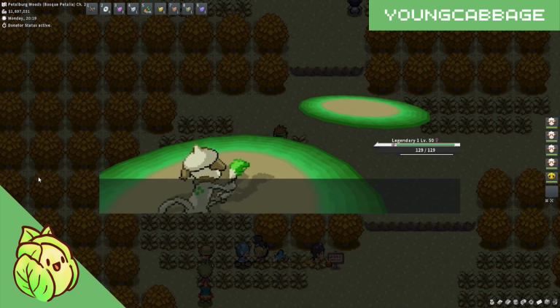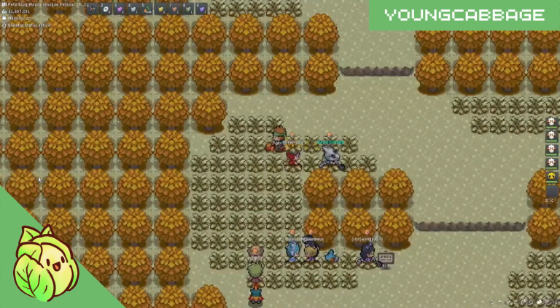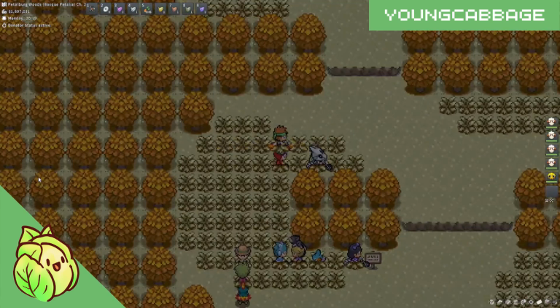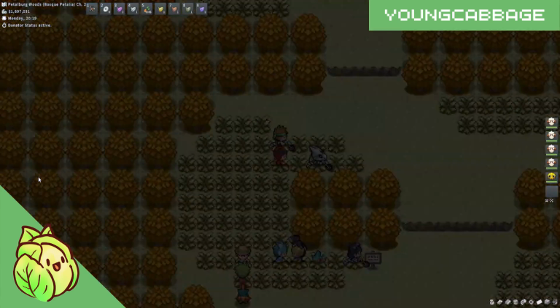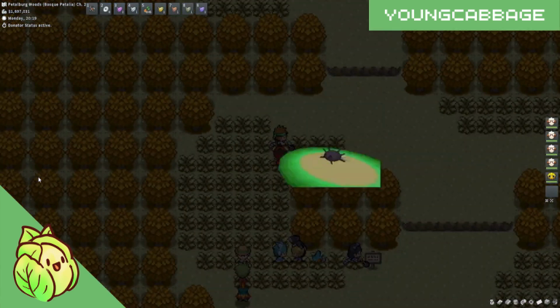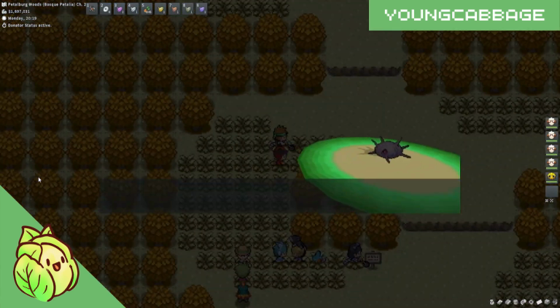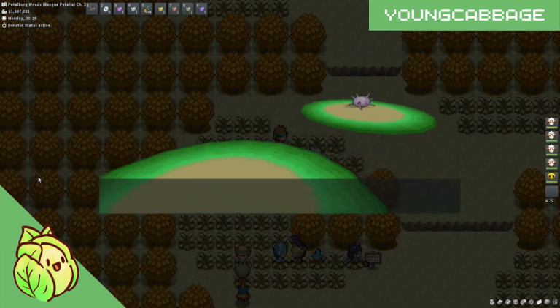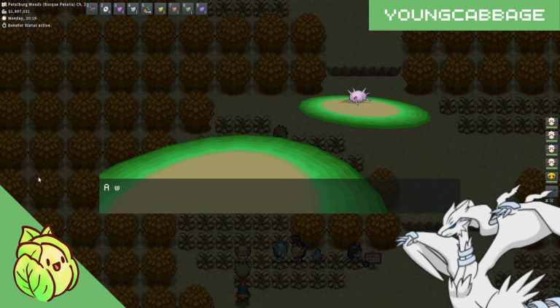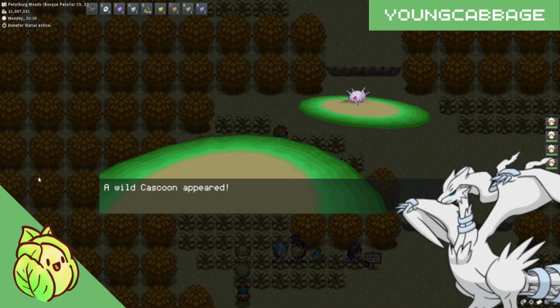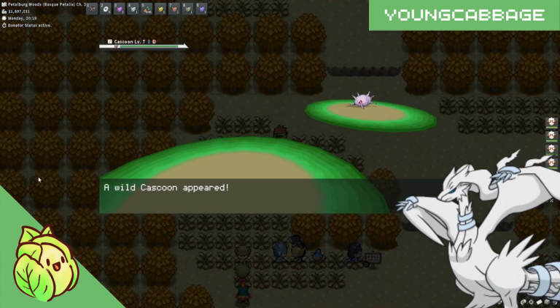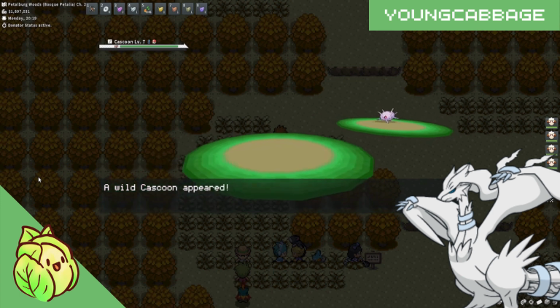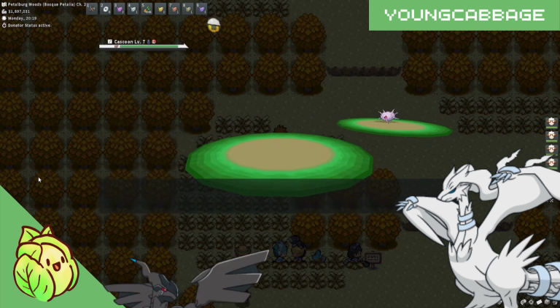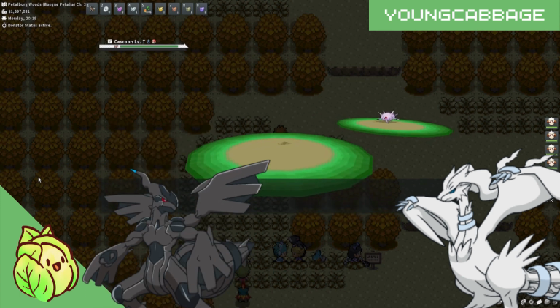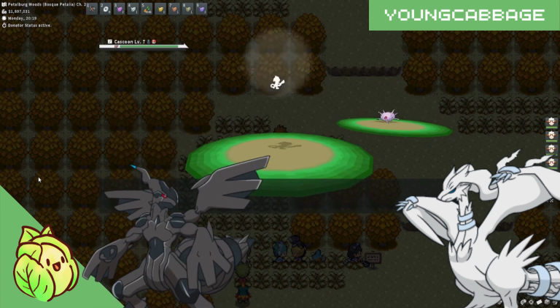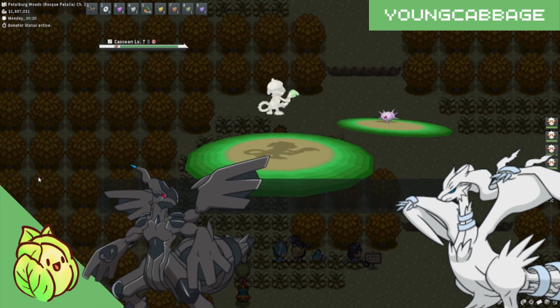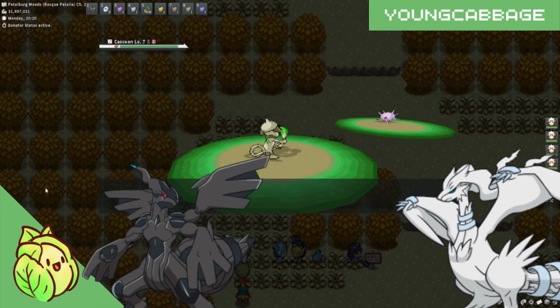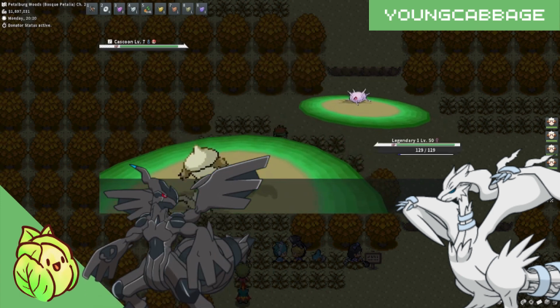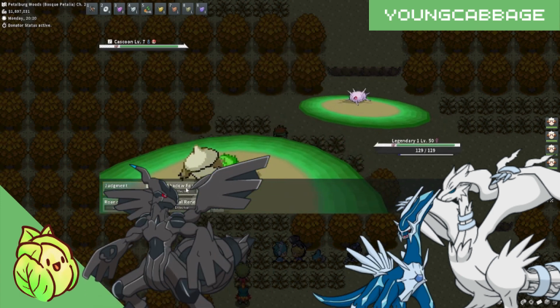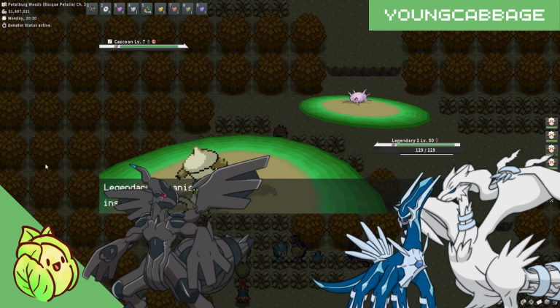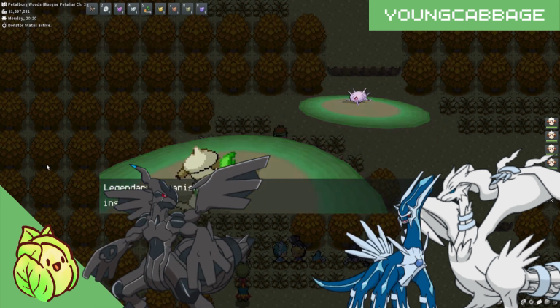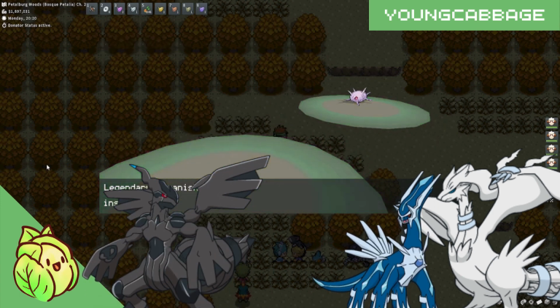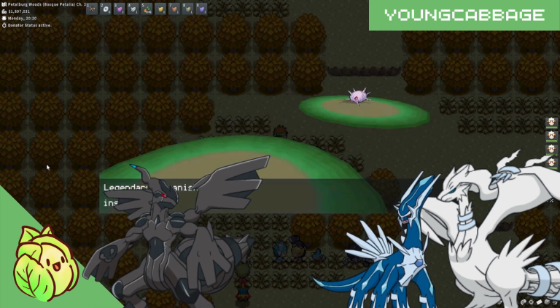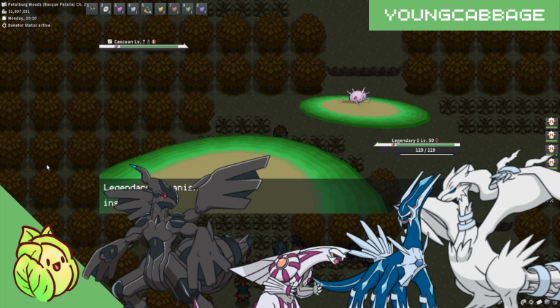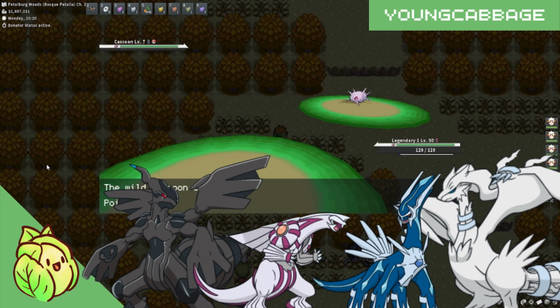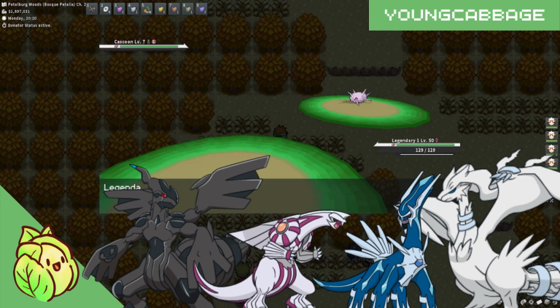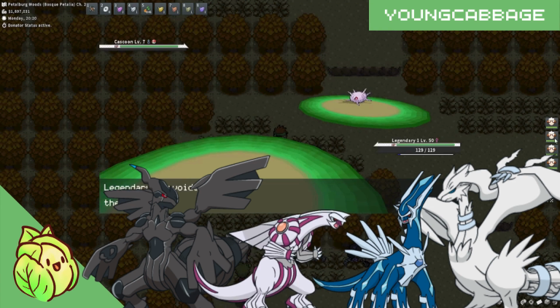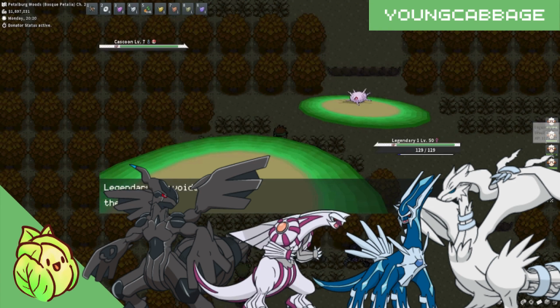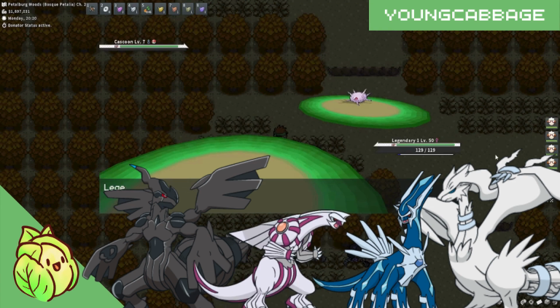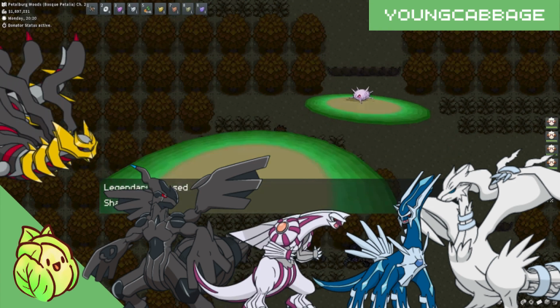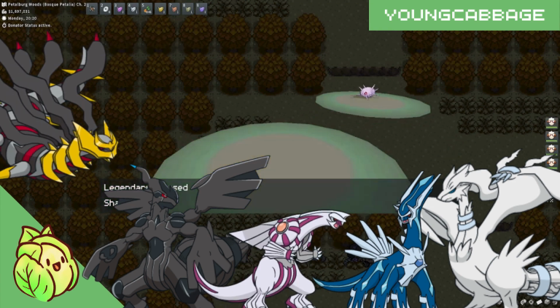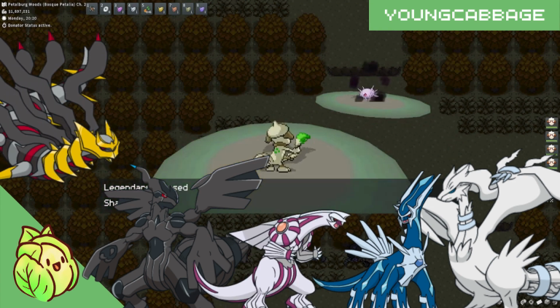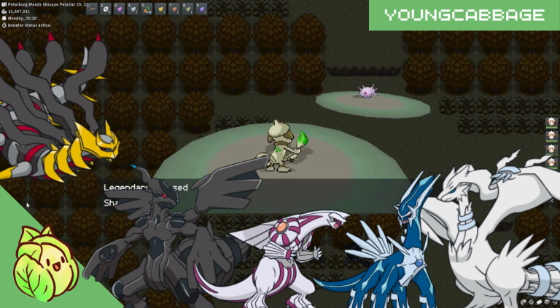For the storyline legendaries, you can learn Fusion Flare from Reshiram, Fusion Bolt from Zekrom, Roar of Time from Dialga, Spatial Rend from Palkia, and Shadow Force from Giratina.